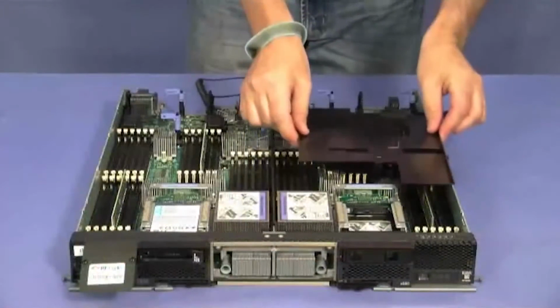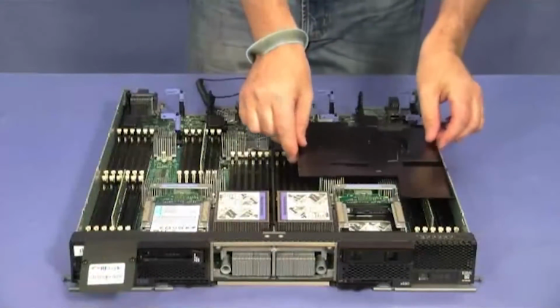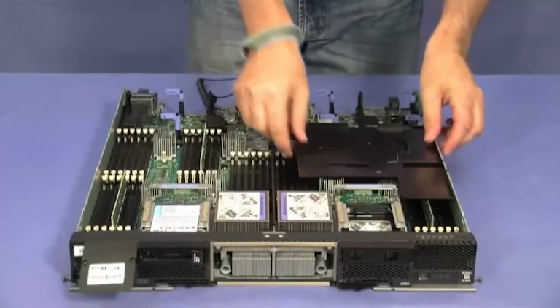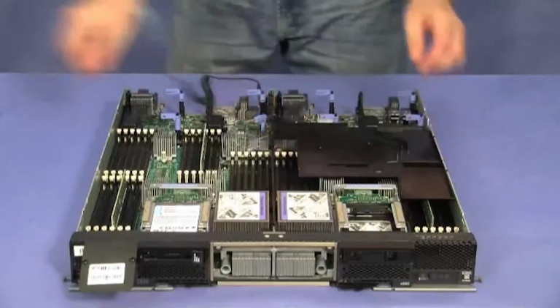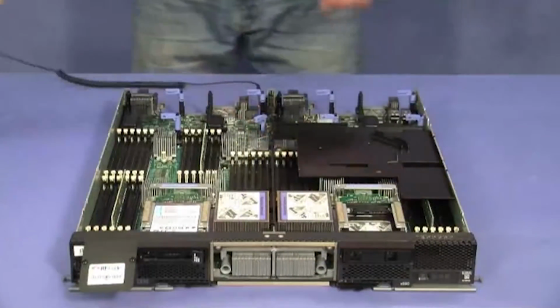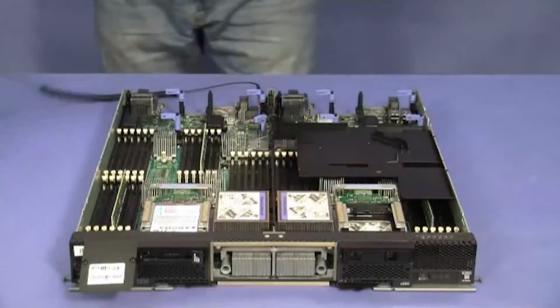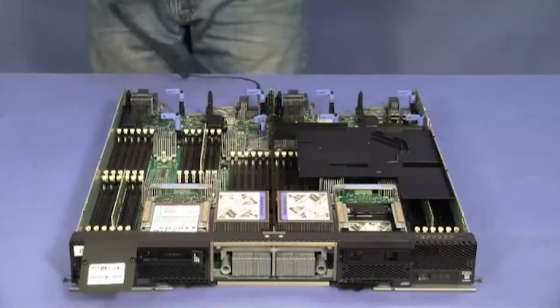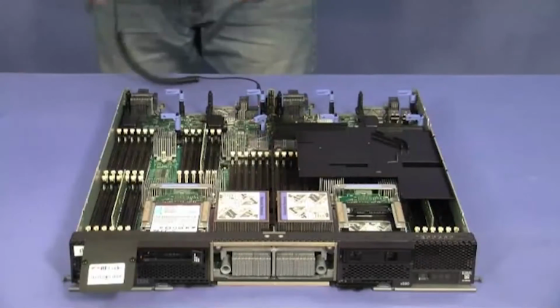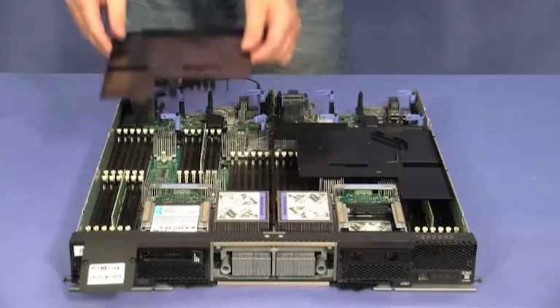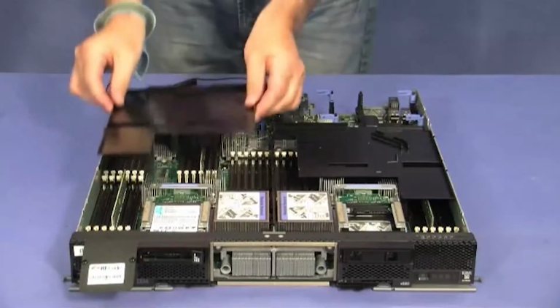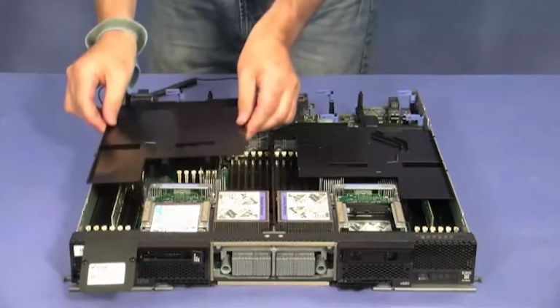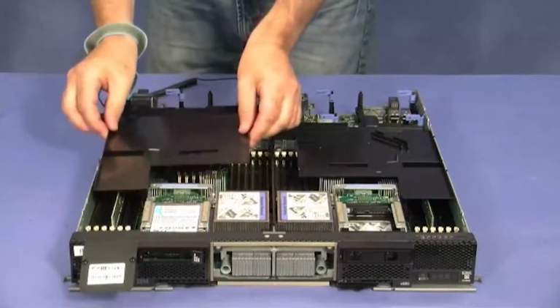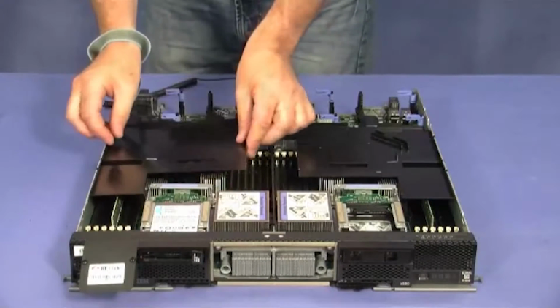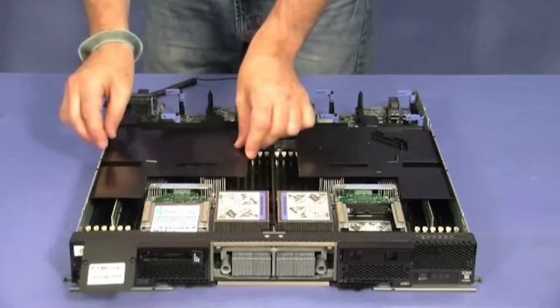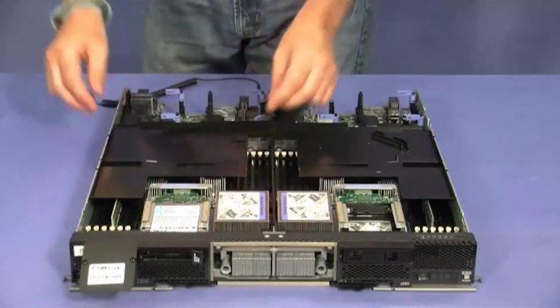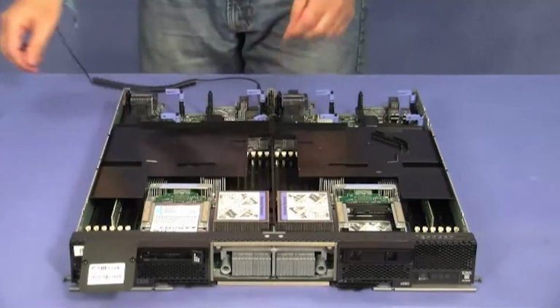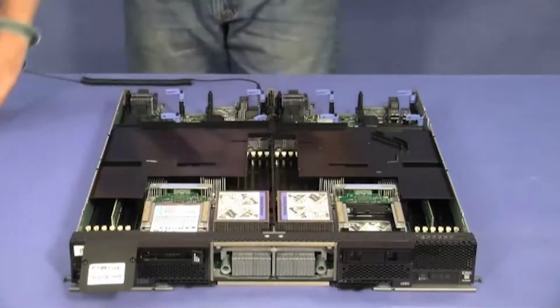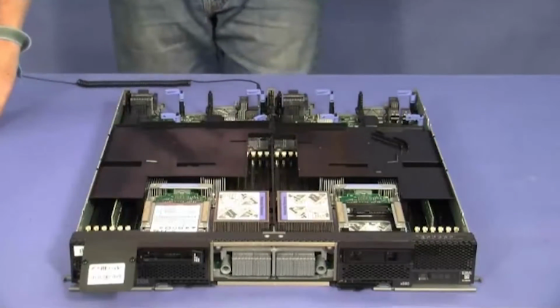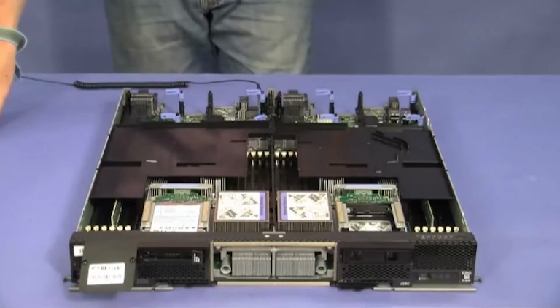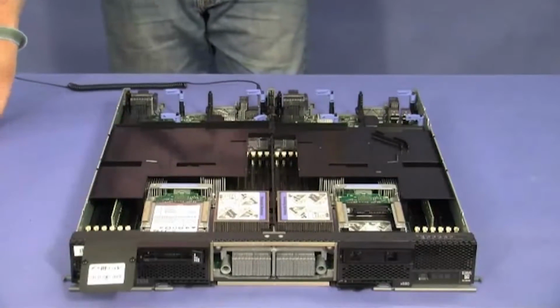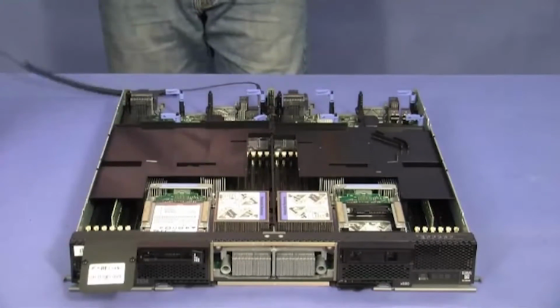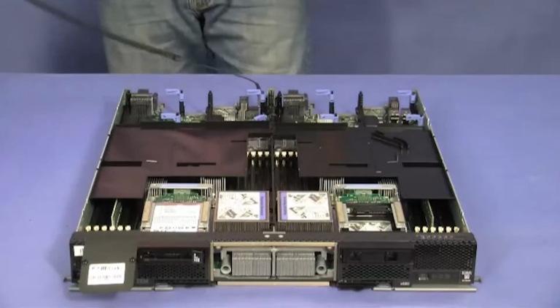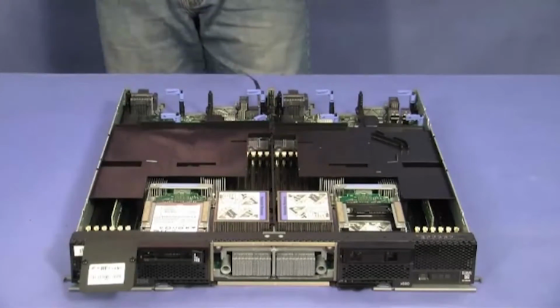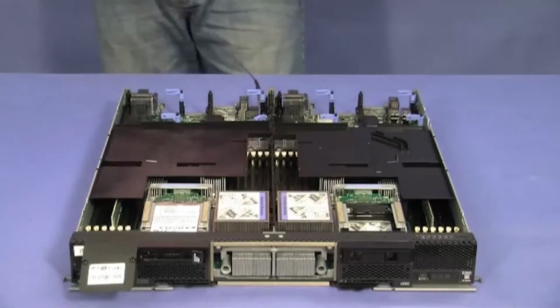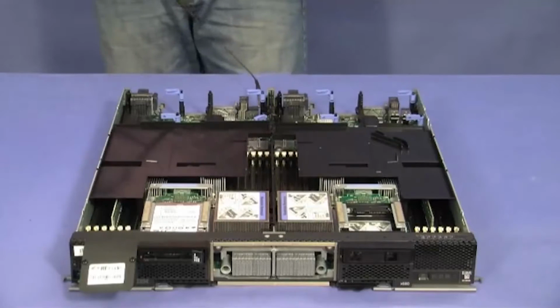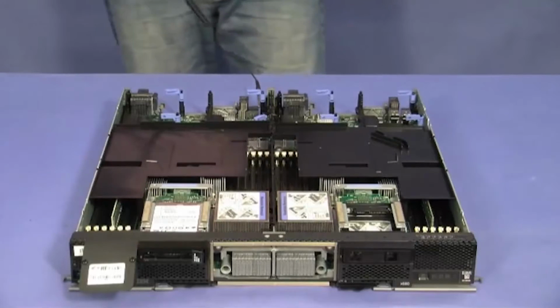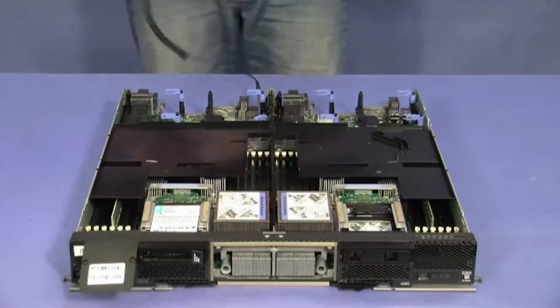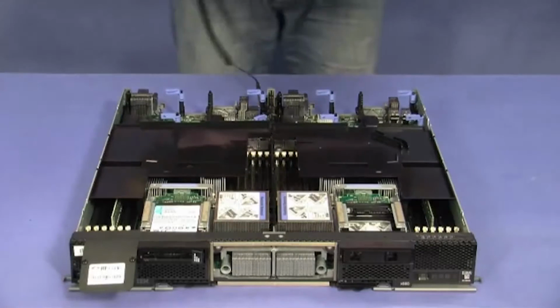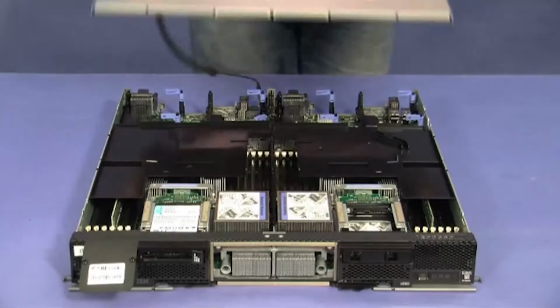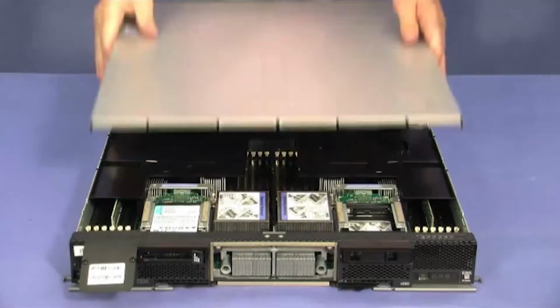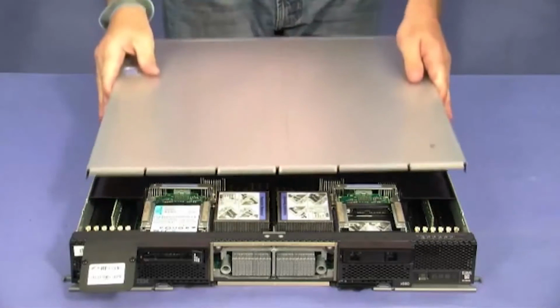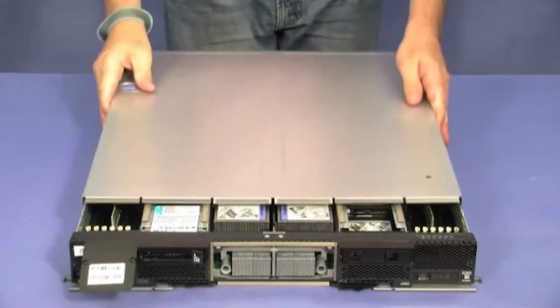Install the air baffles over the DIM connectors. Replace the compute node cover.